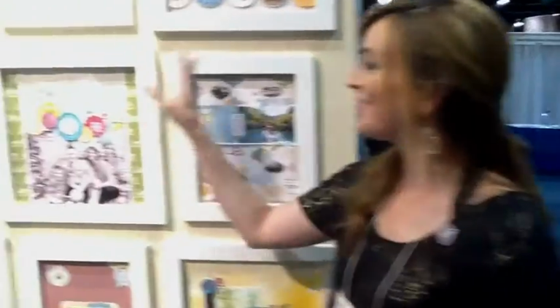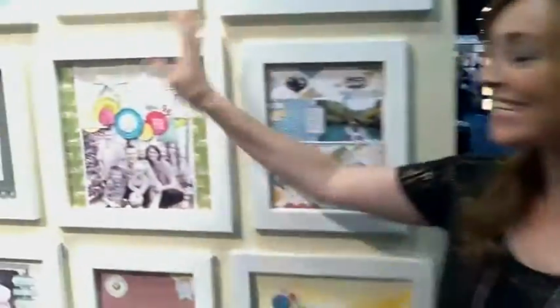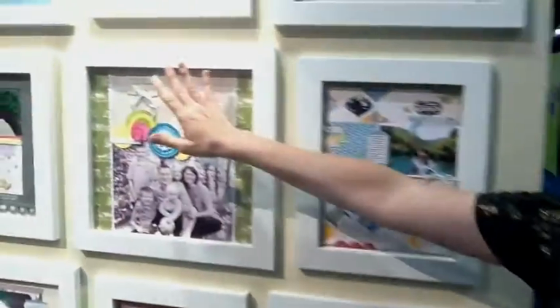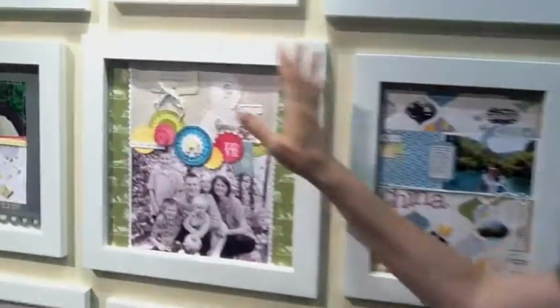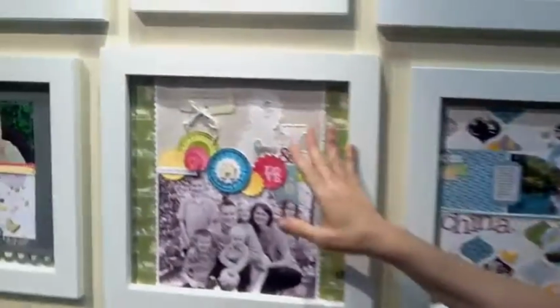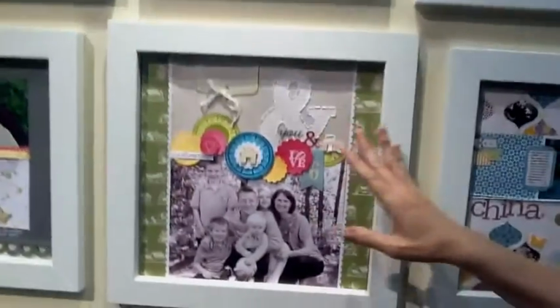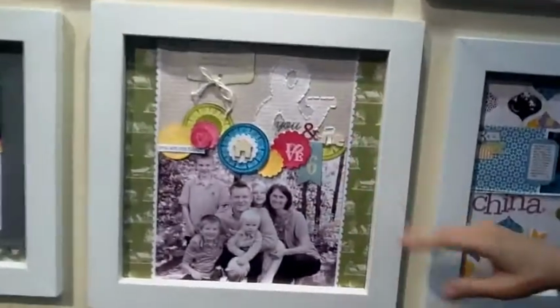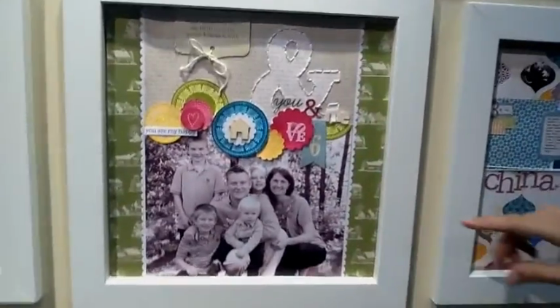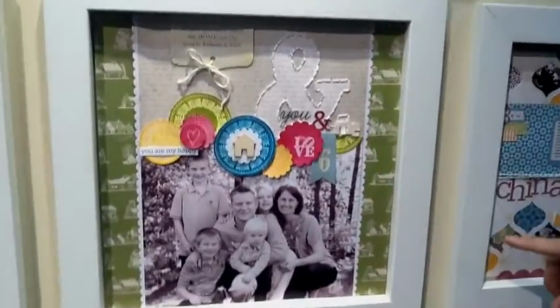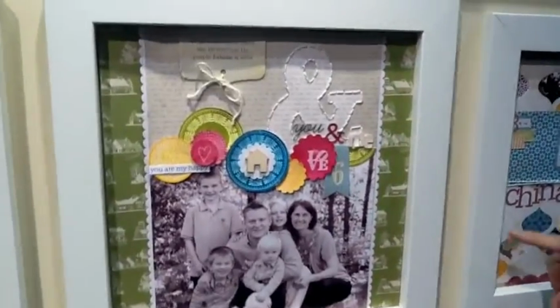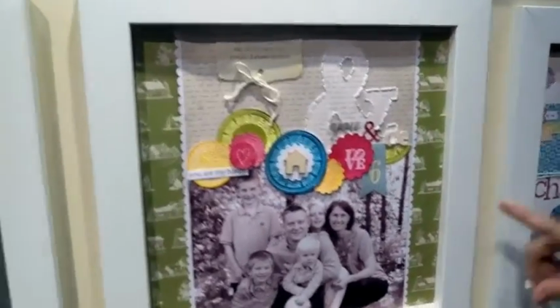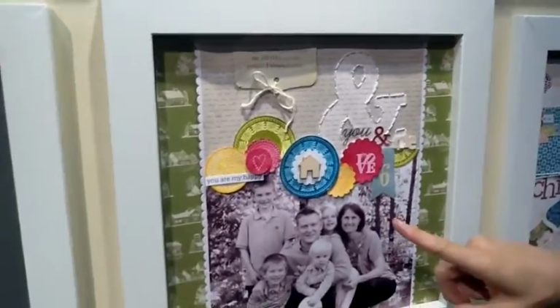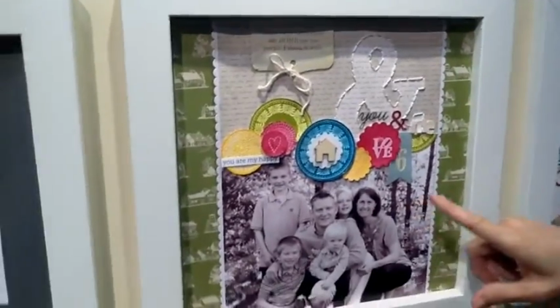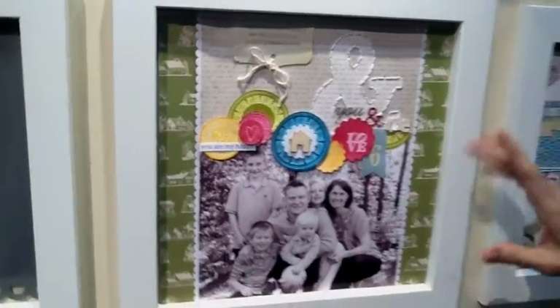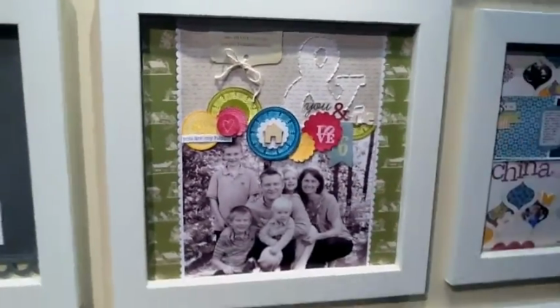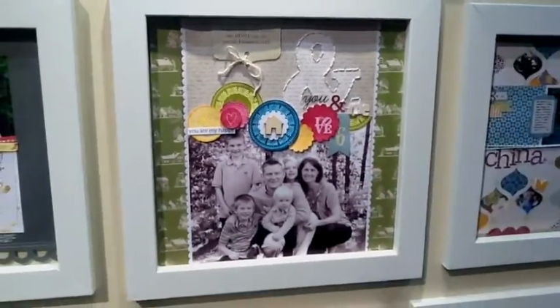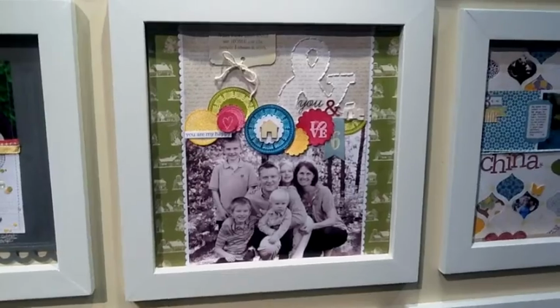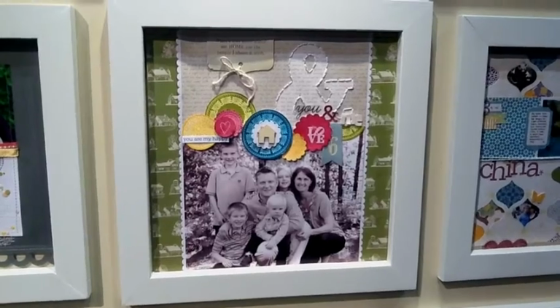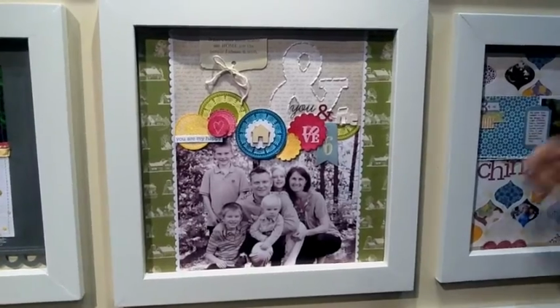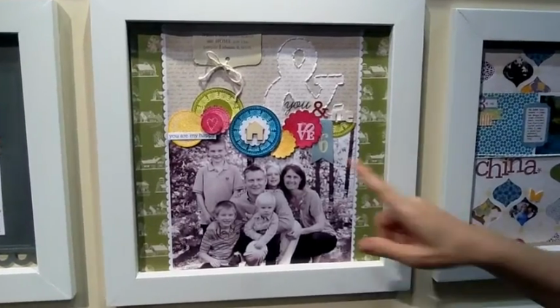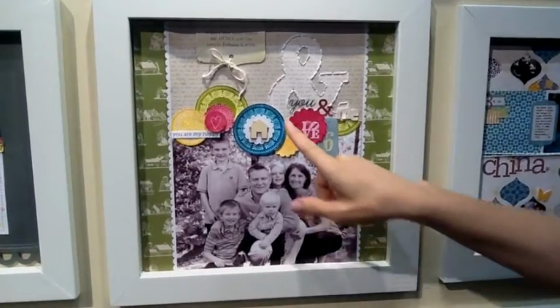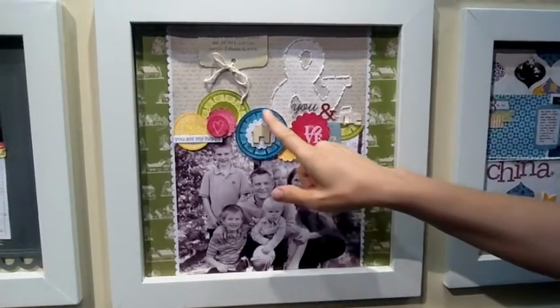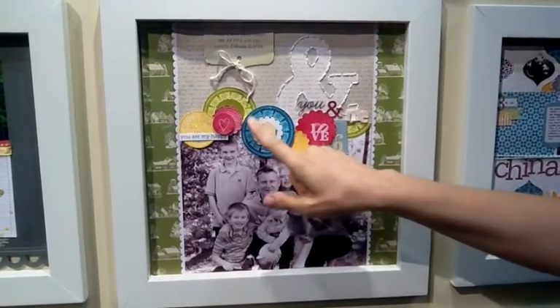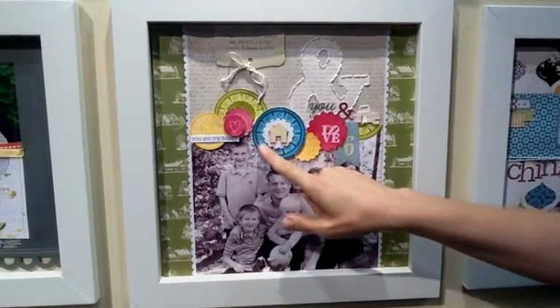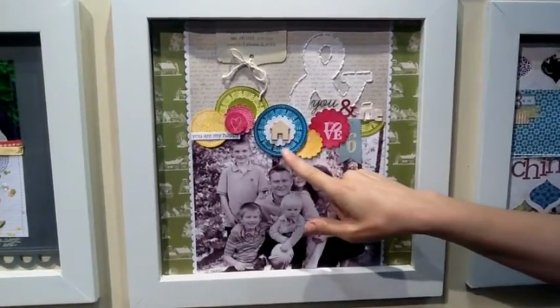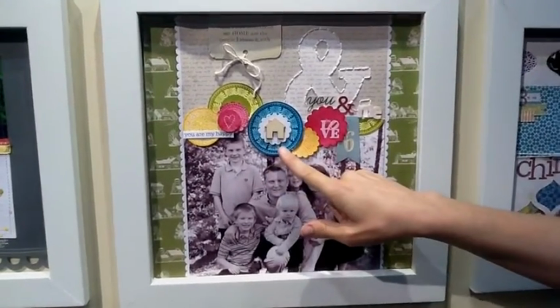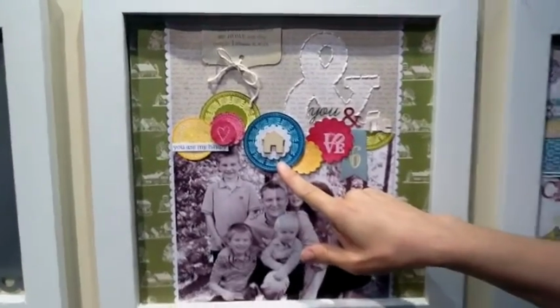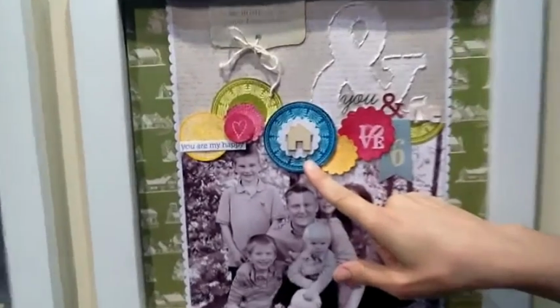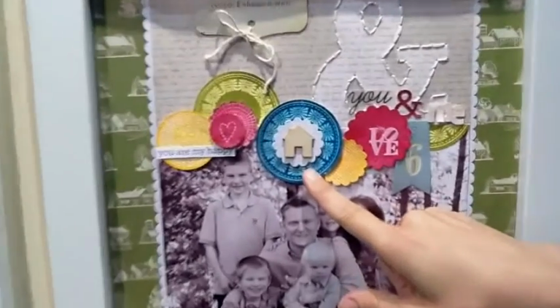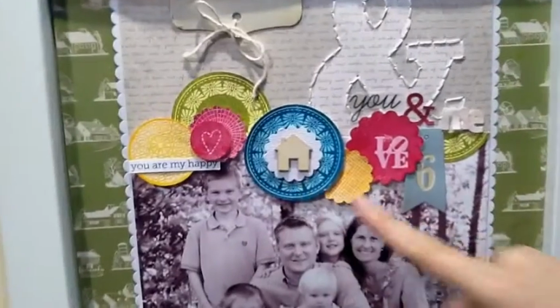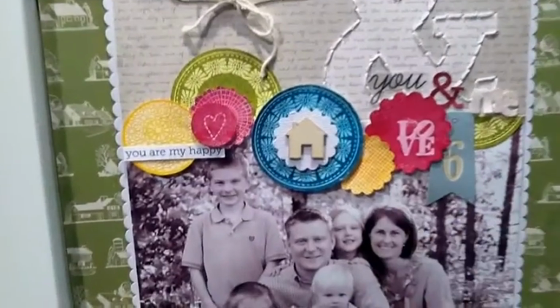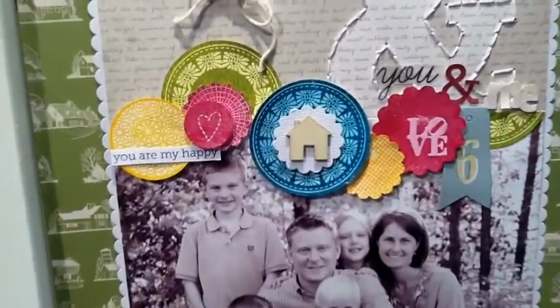This is one of our most popular layouts by Nick Samuels, and she used lots of our new products. As you can see here, these are our new stamp collaborations with Hero Arts.